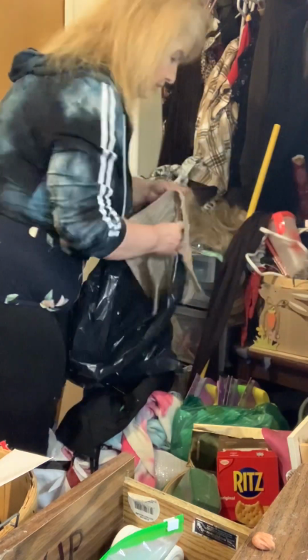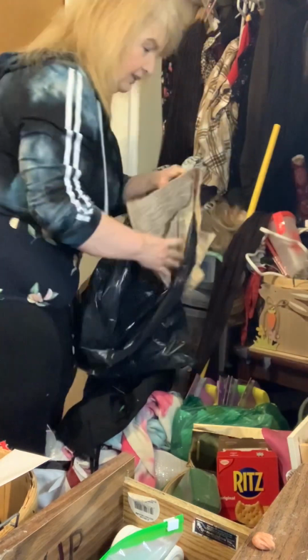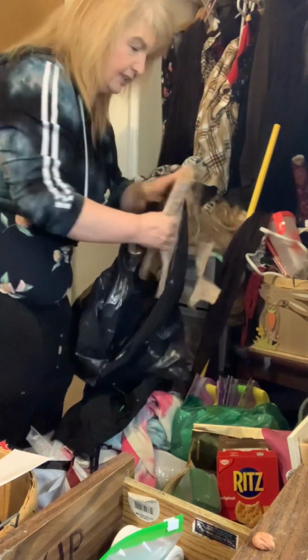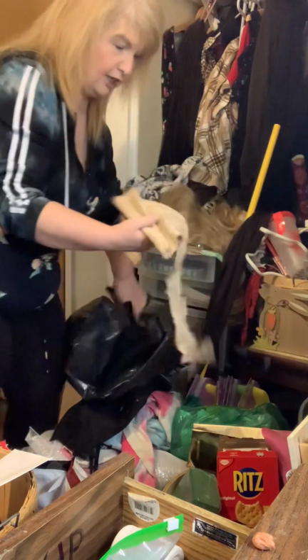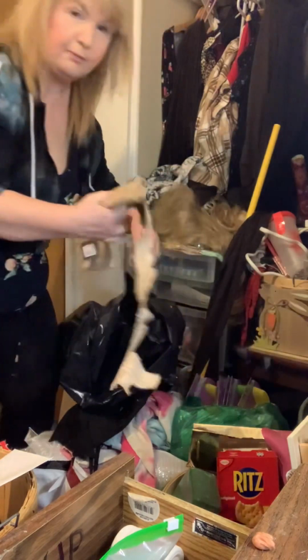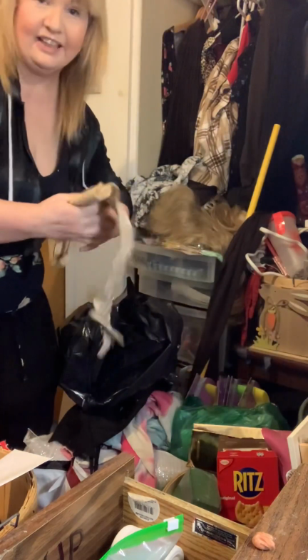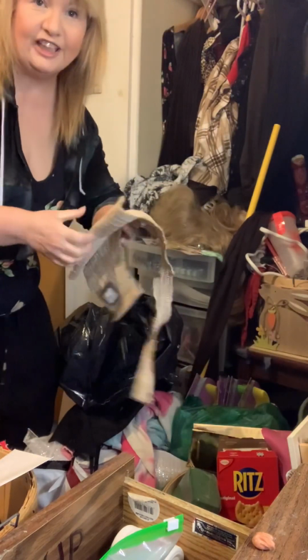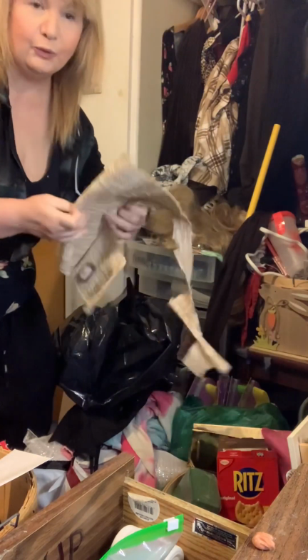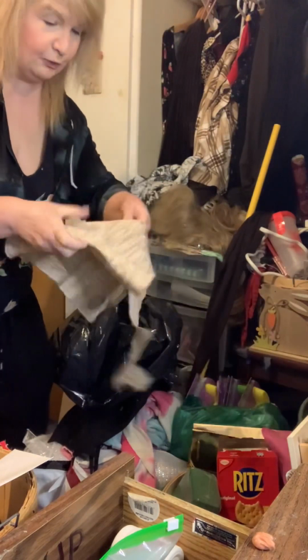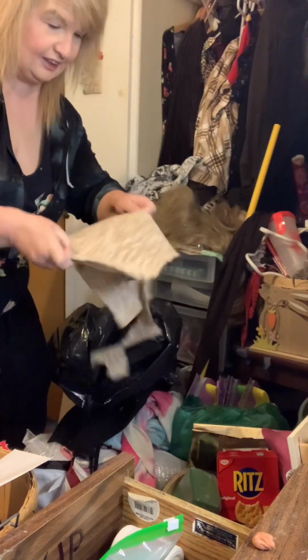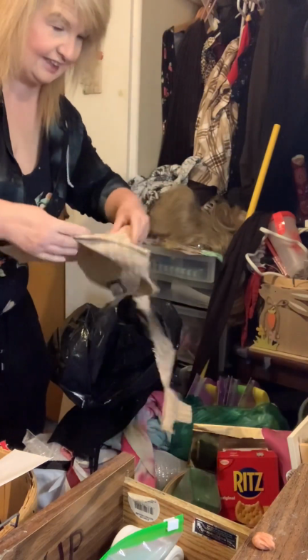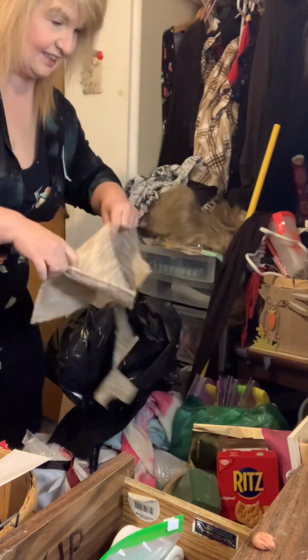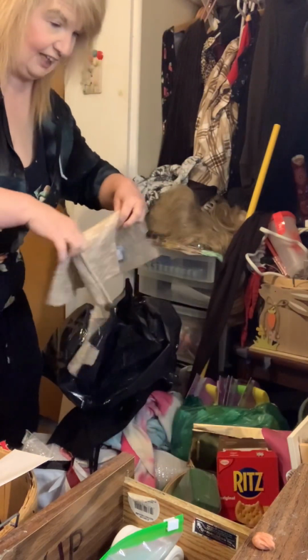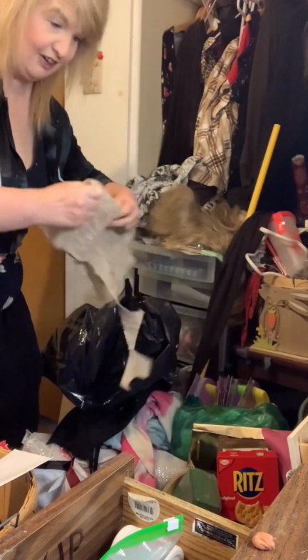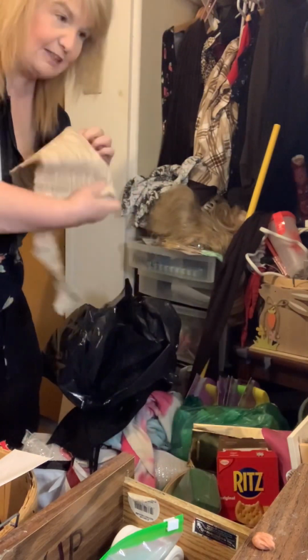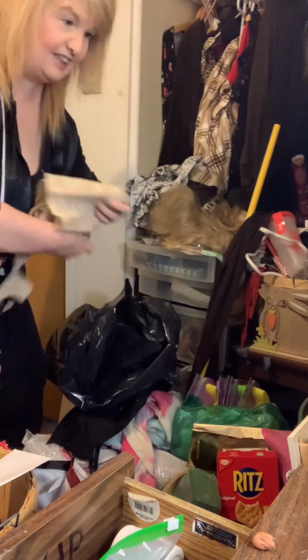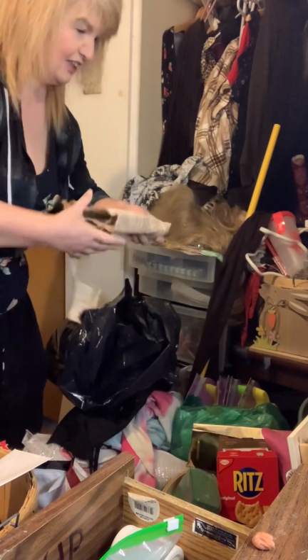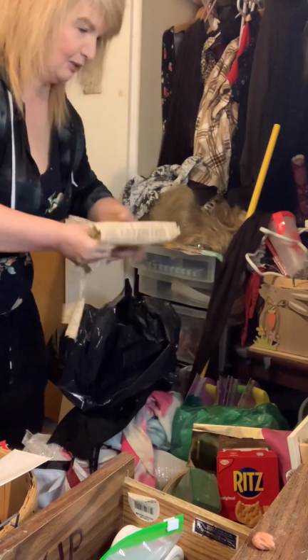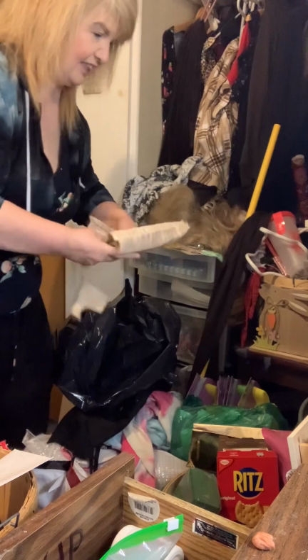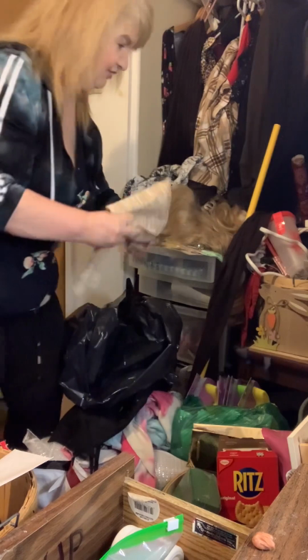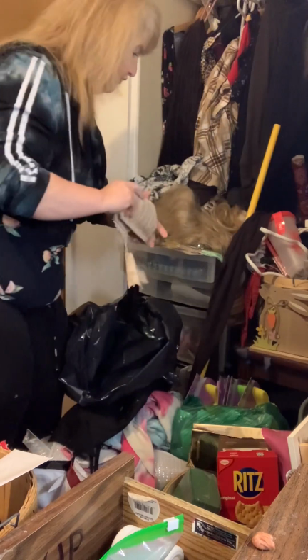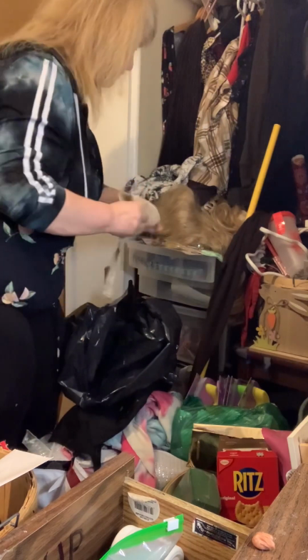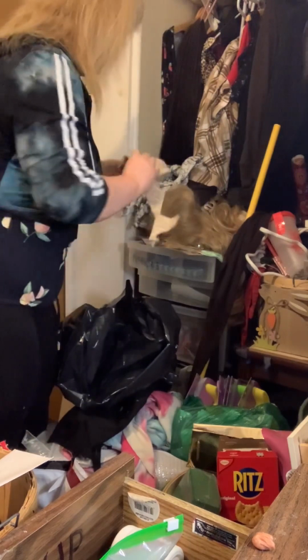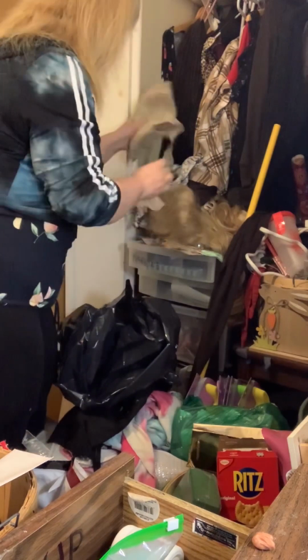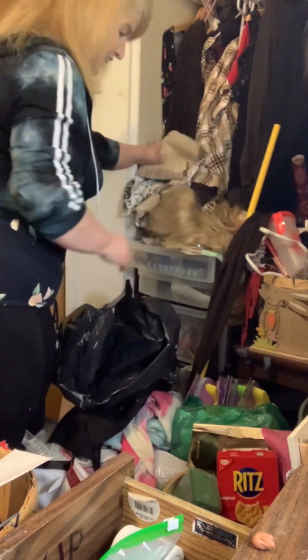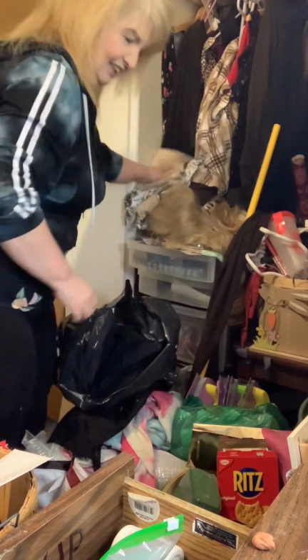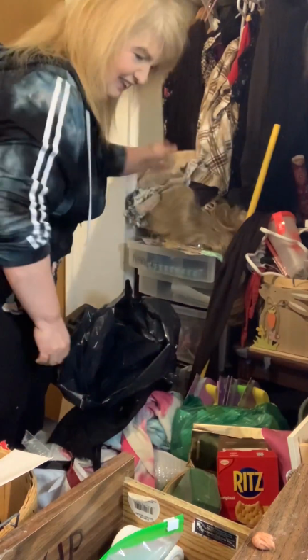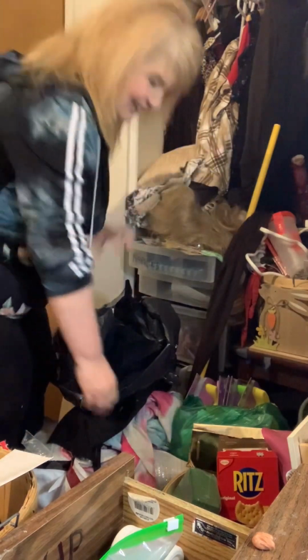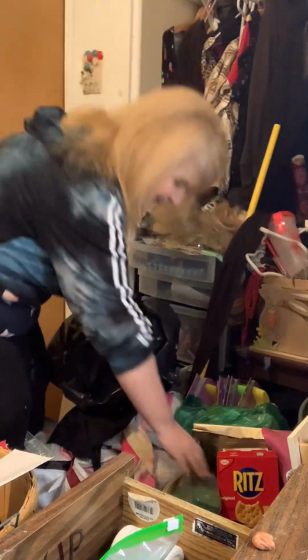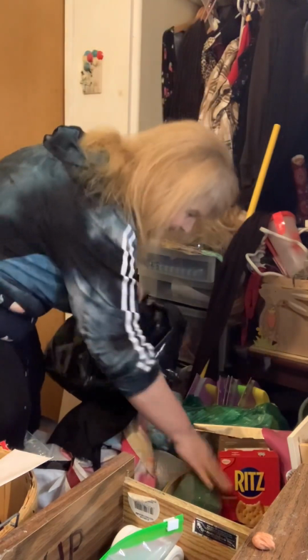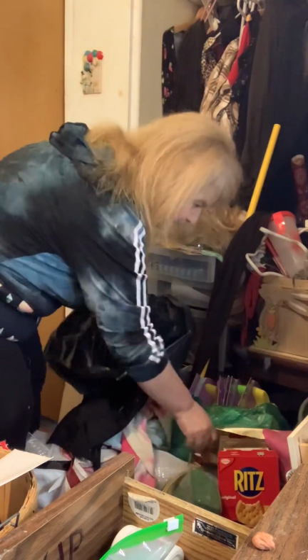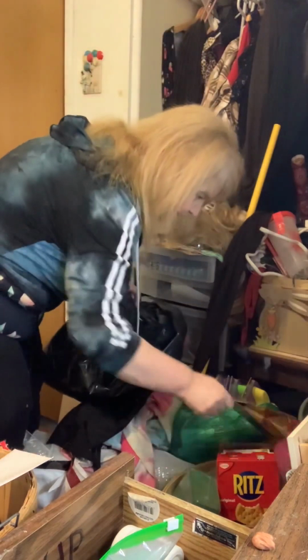The nice thing about making a video when you're cleaning is if you can't find something, you can always look at the video for reference.